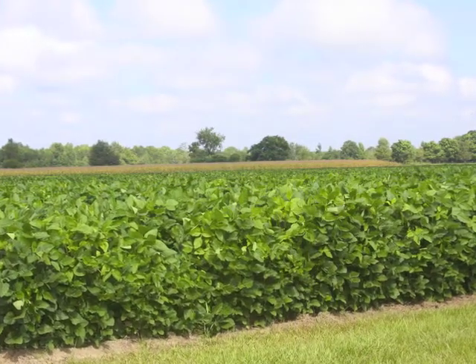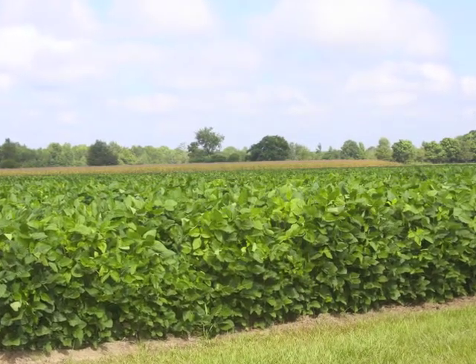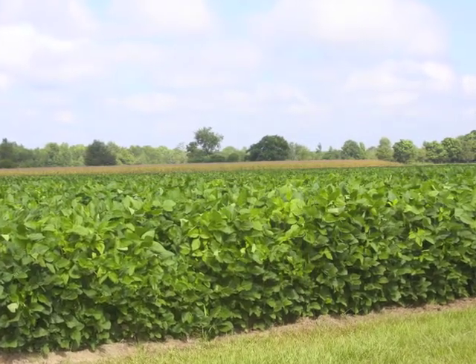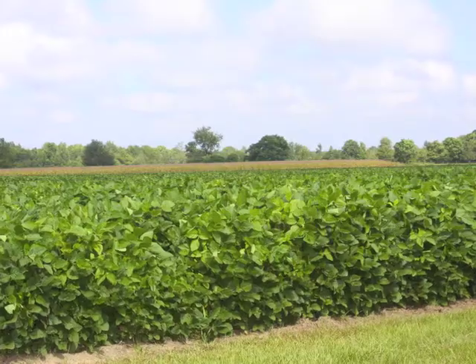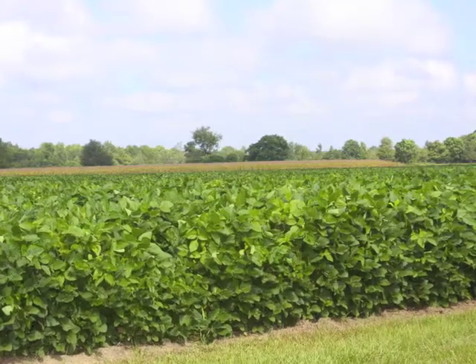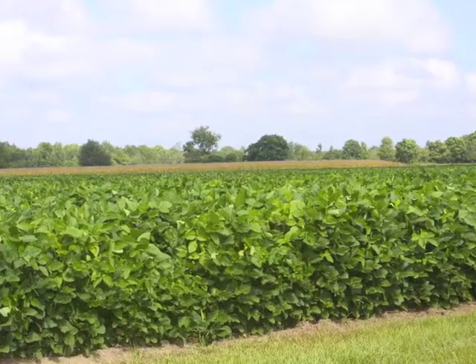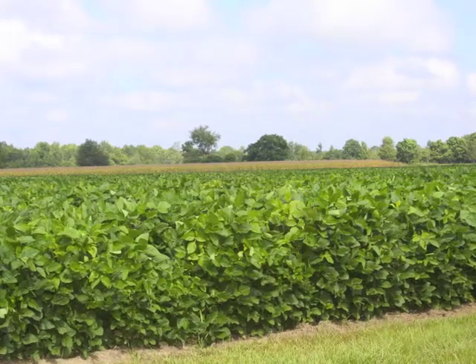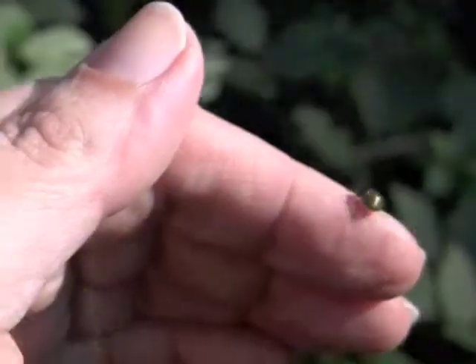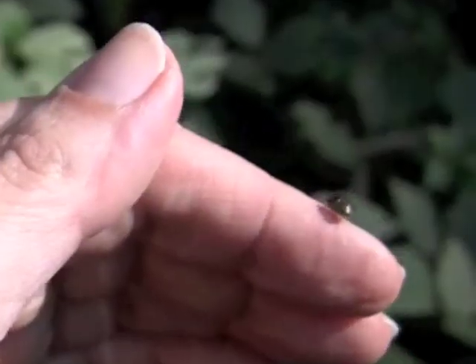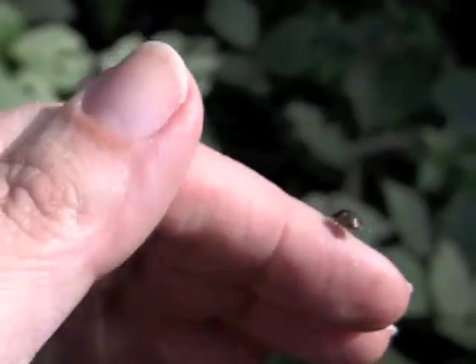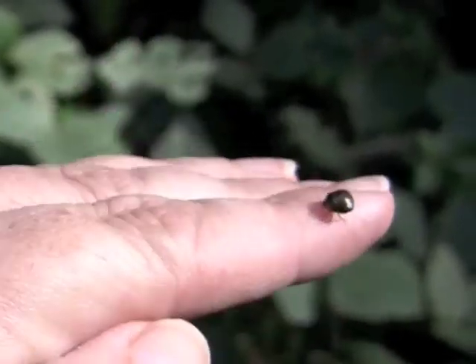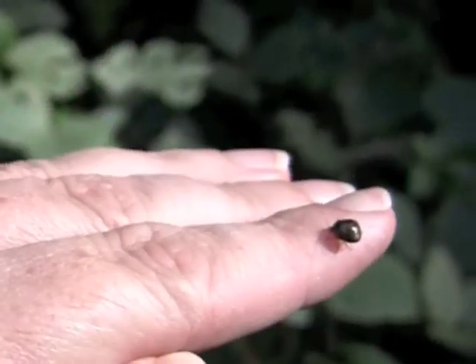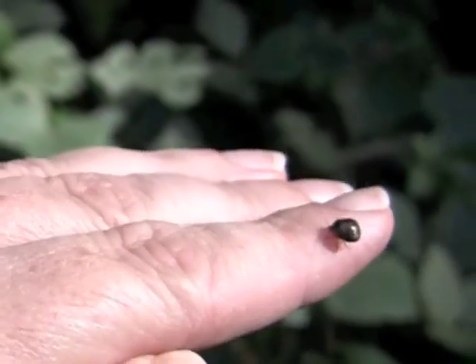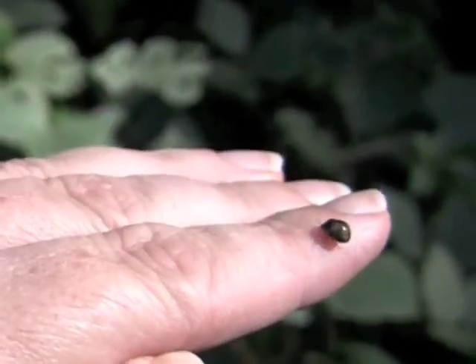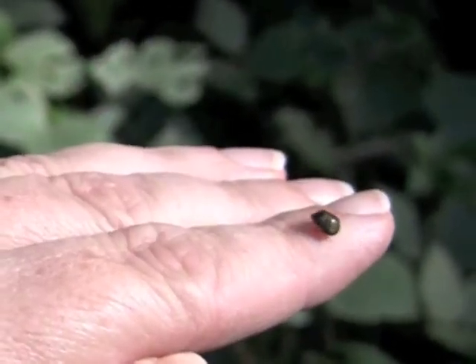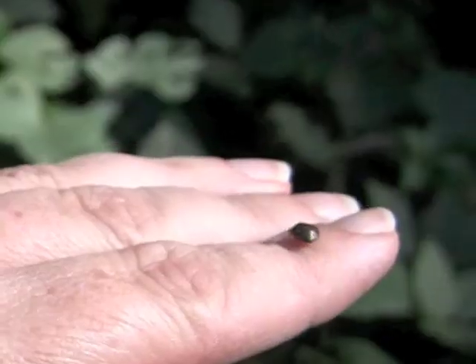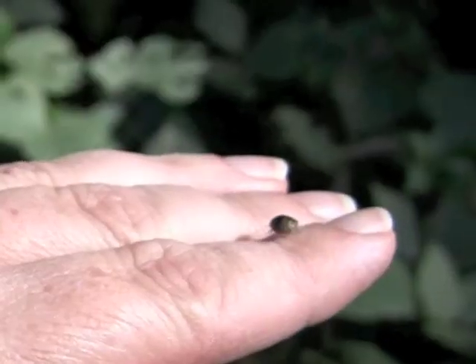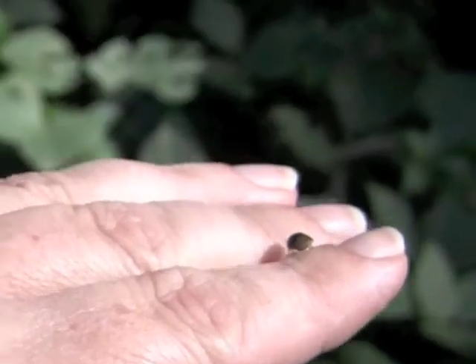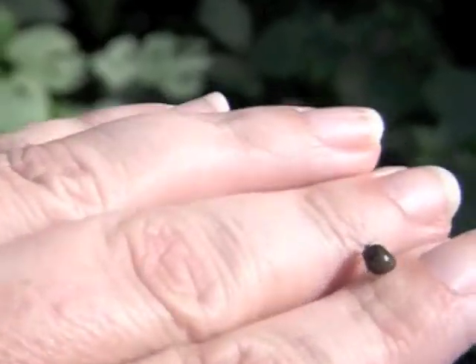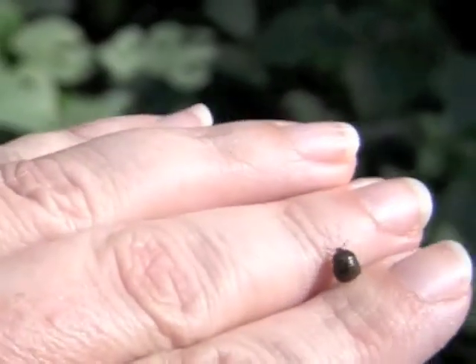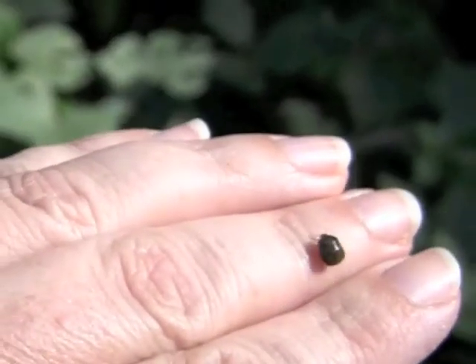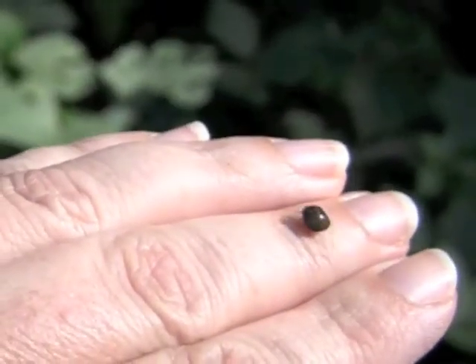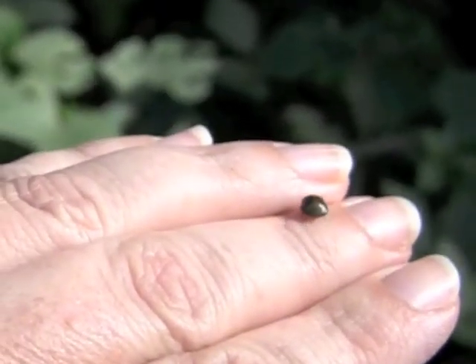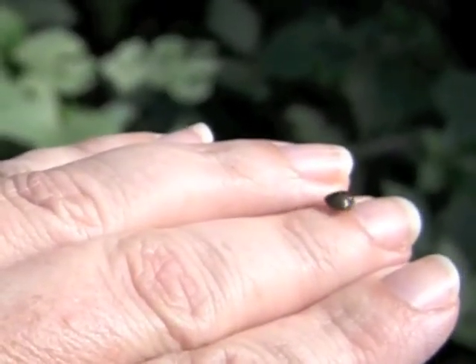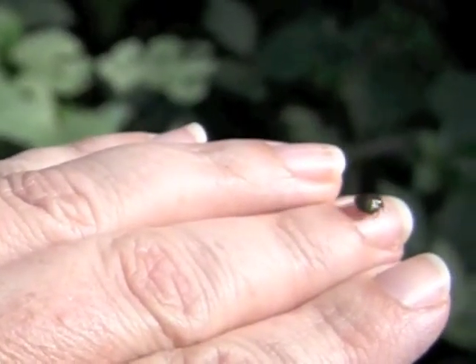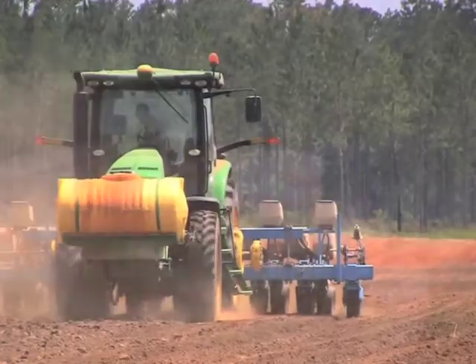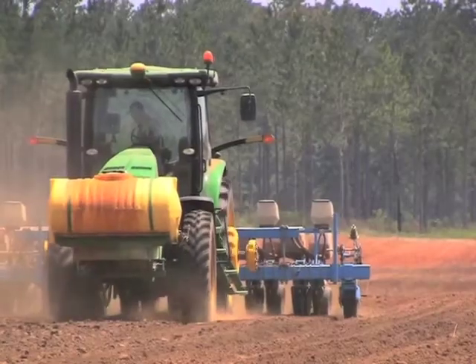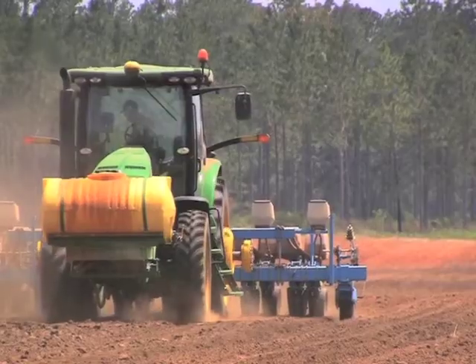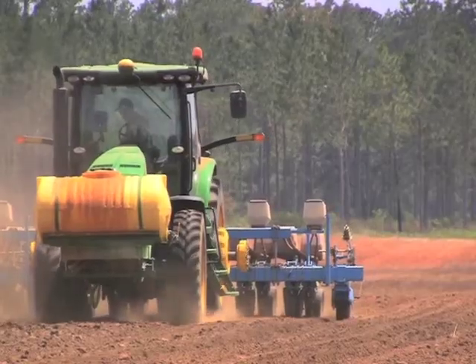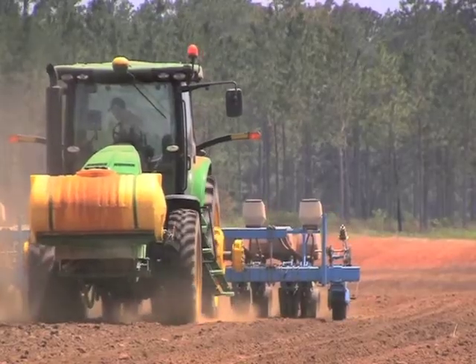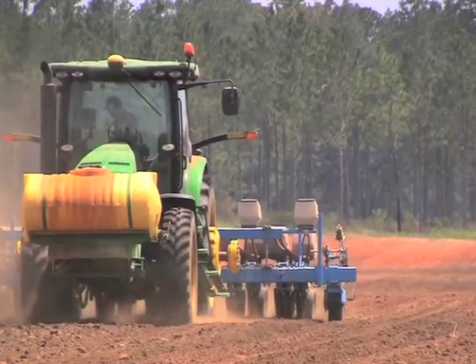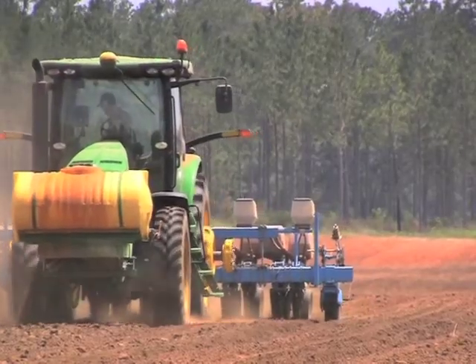If the pests fed on soybean pods, UGA researchers doubt Georgia farmers could continue to grow soybeans. For now, they know it reduces farmers' yields and they are searching for ways to help growers control the pest.